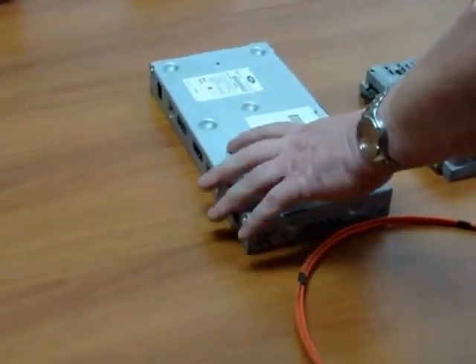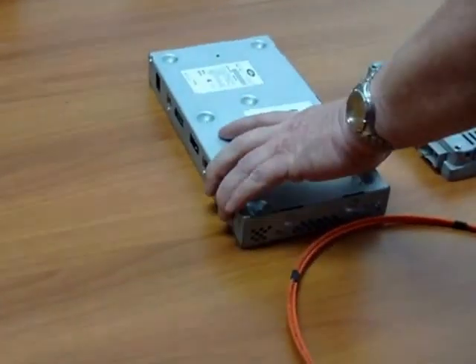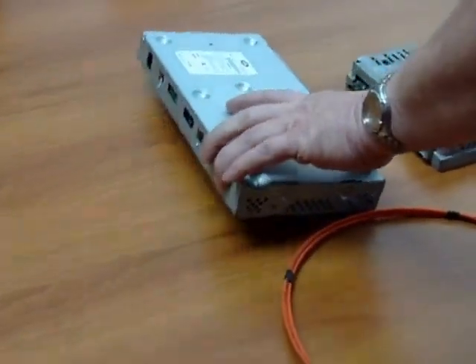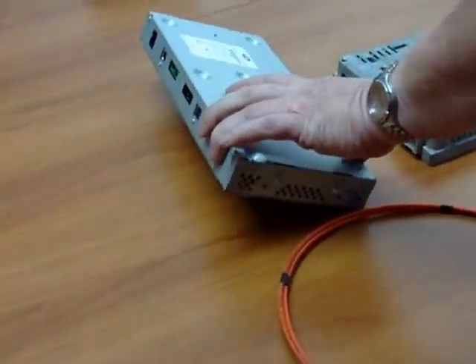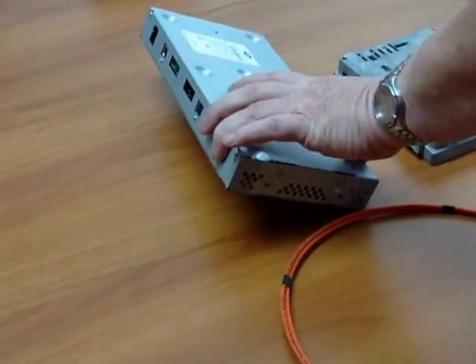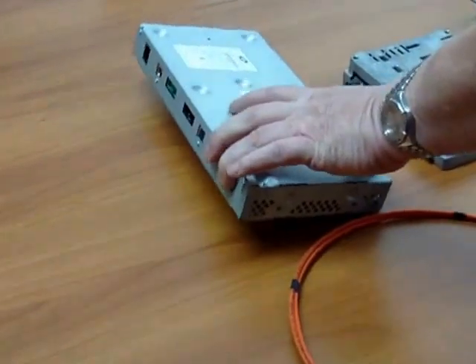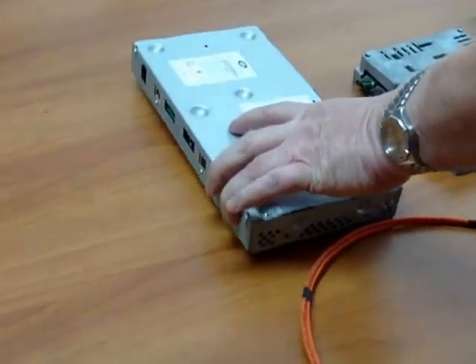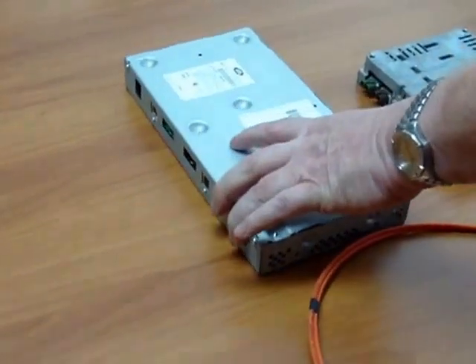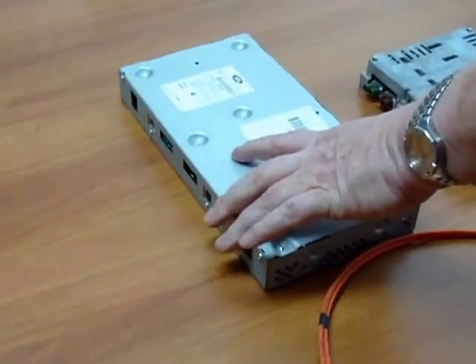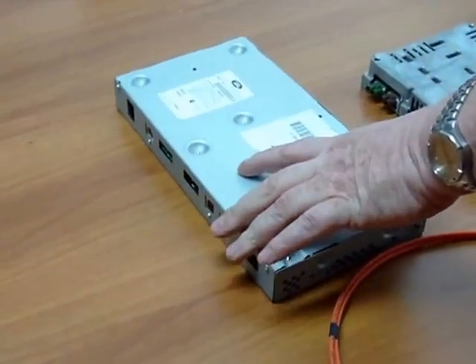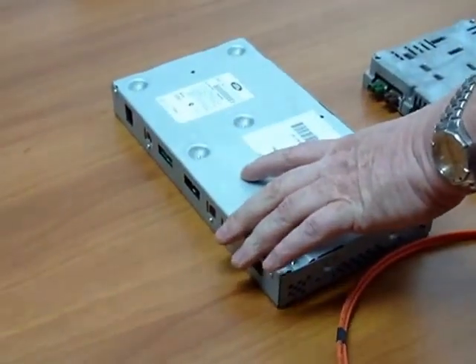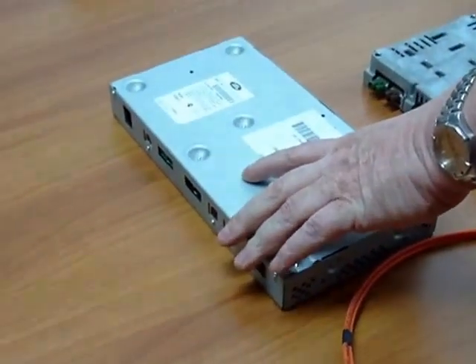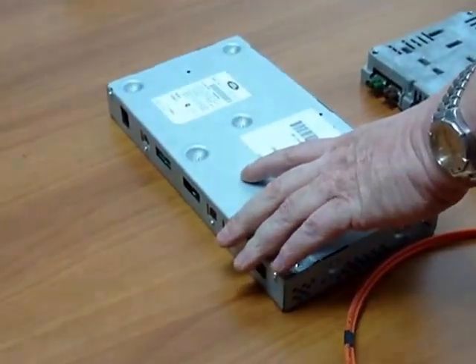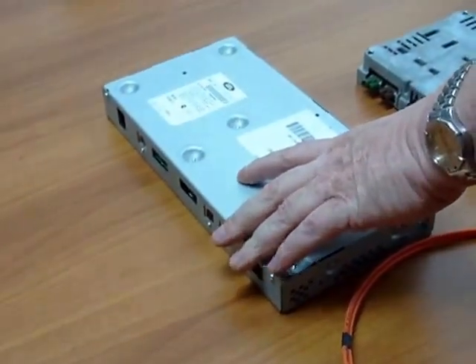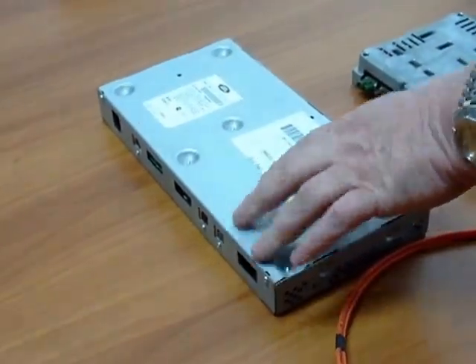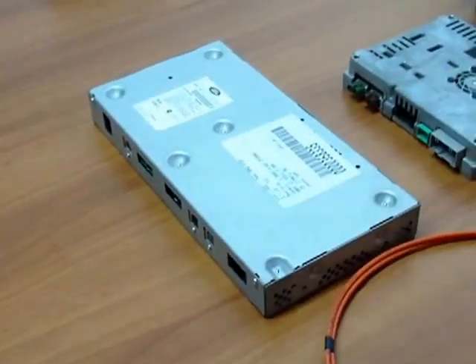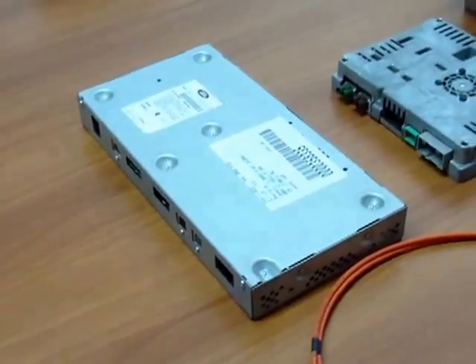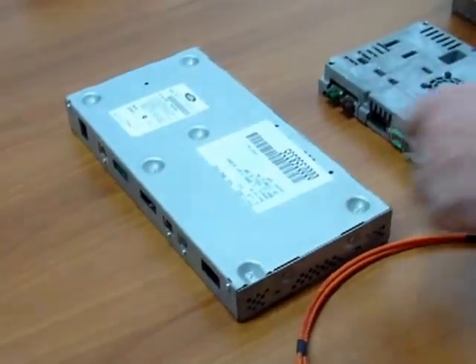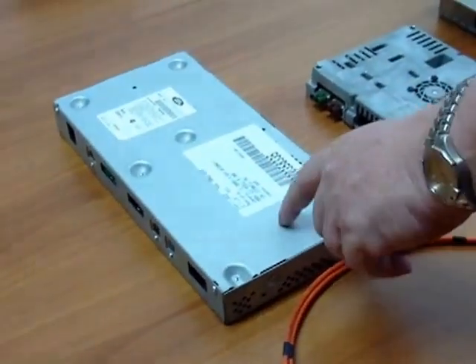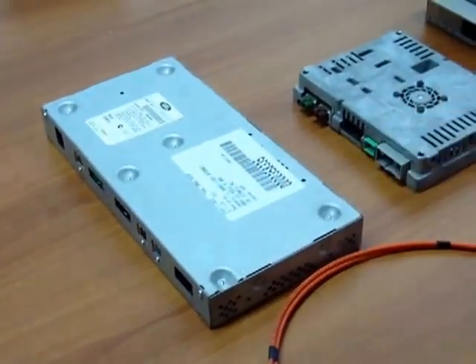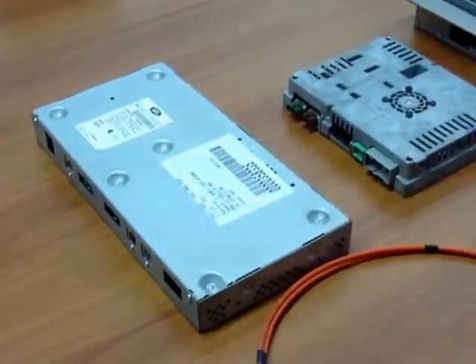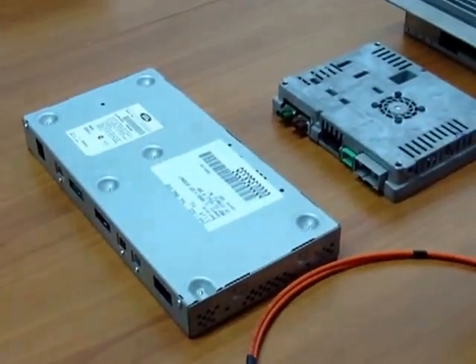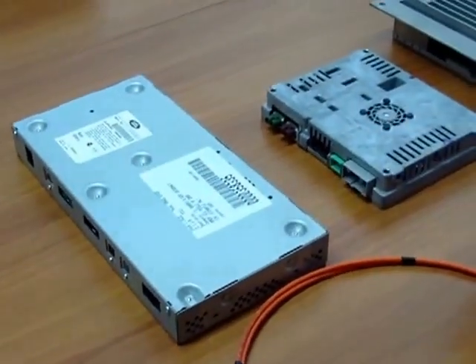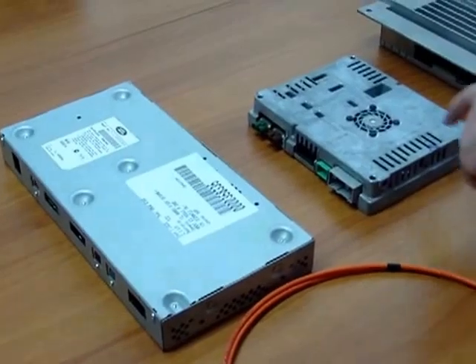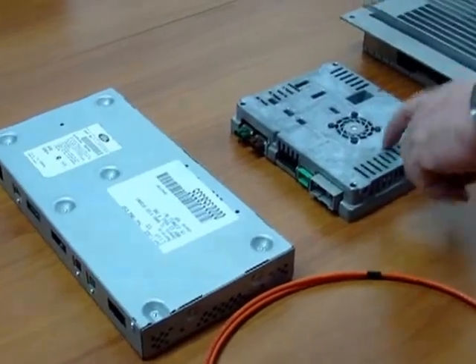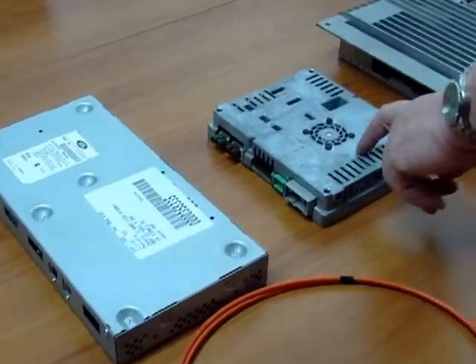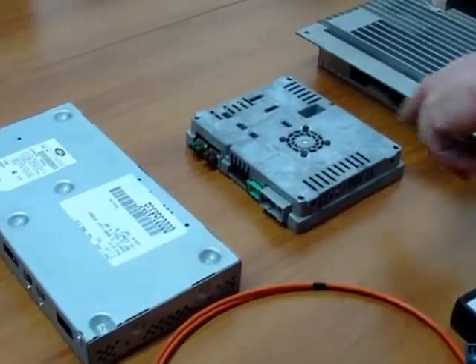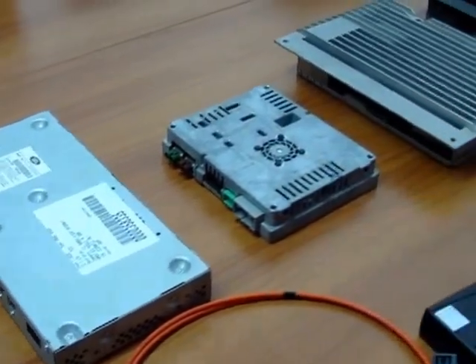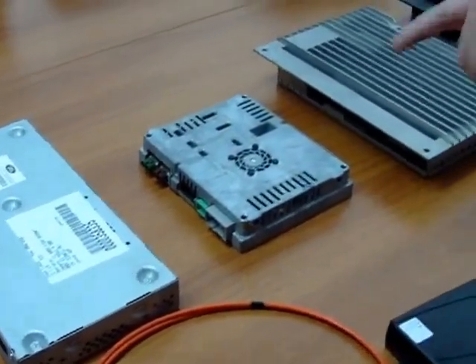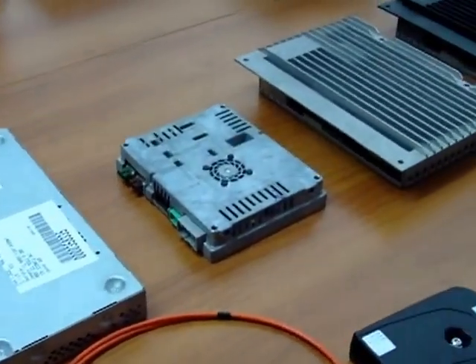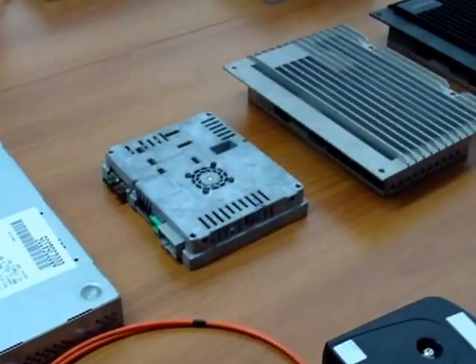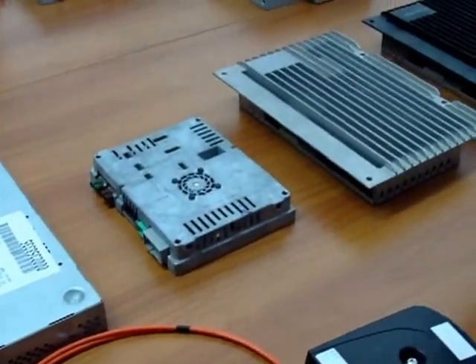Here's a selection of the usual suspects that are fitted across the Land Rover range. This is the rear seats entertainment unit and this is the television tuner unit.